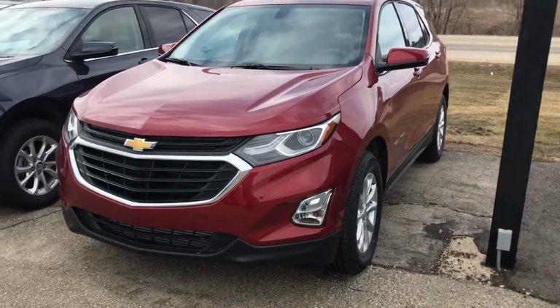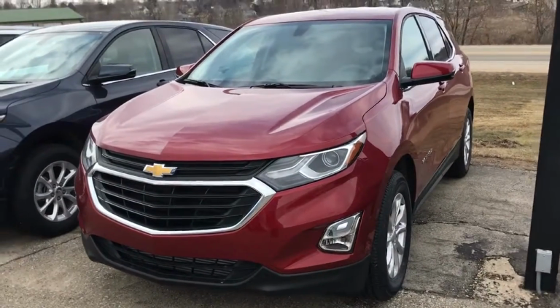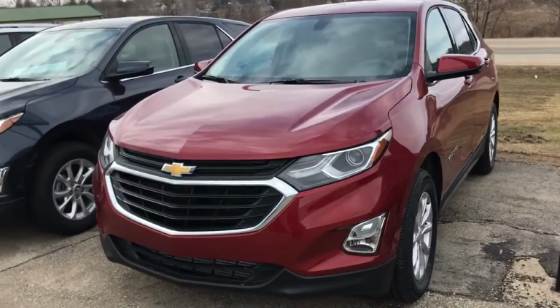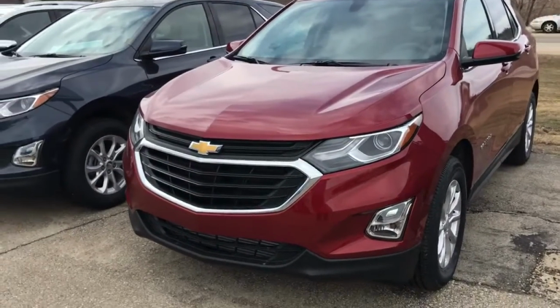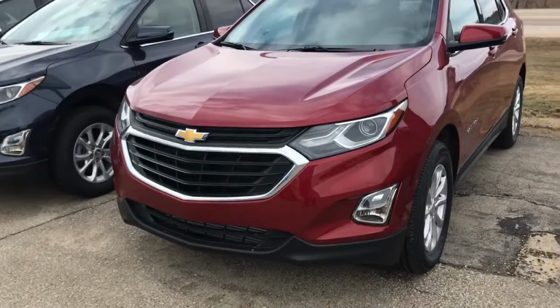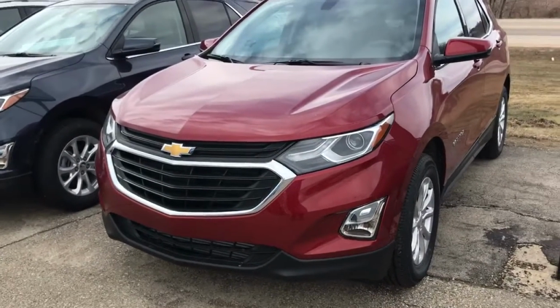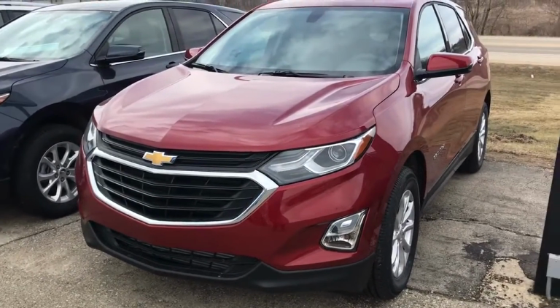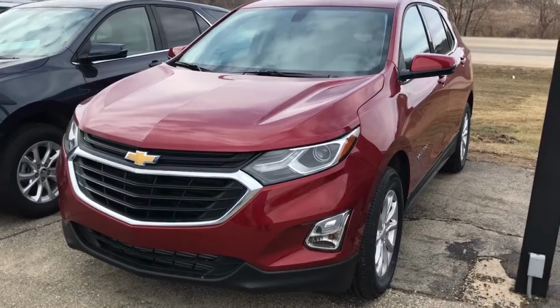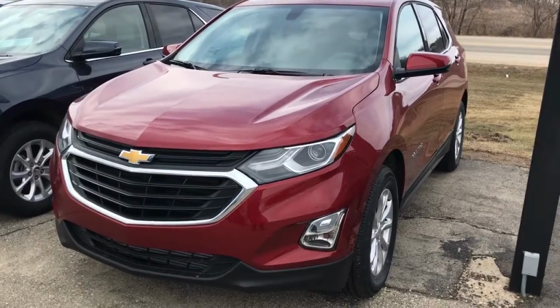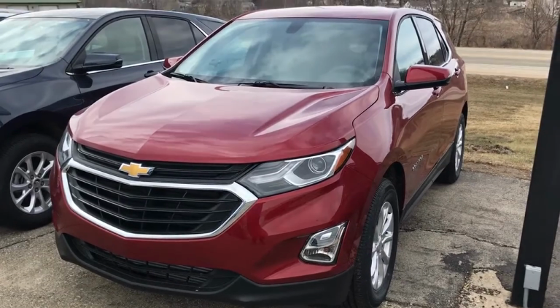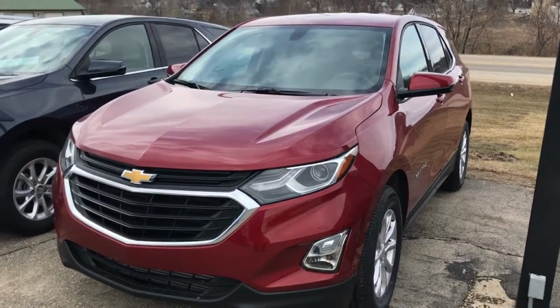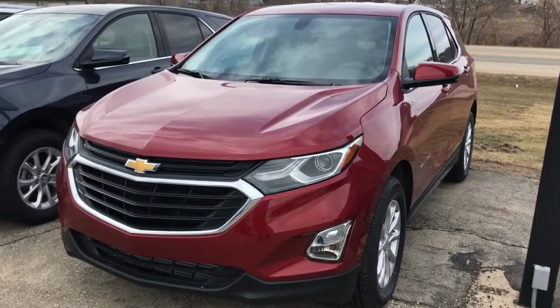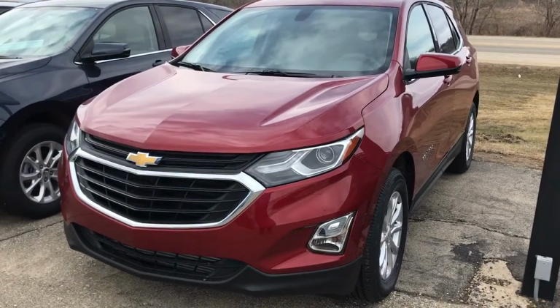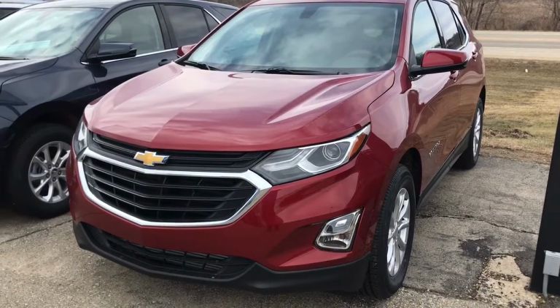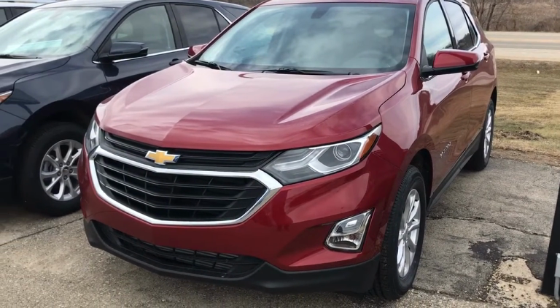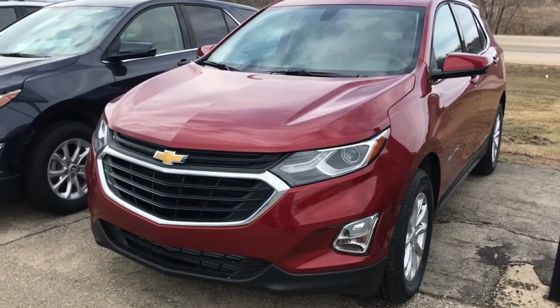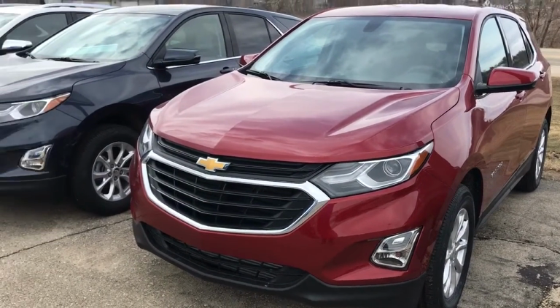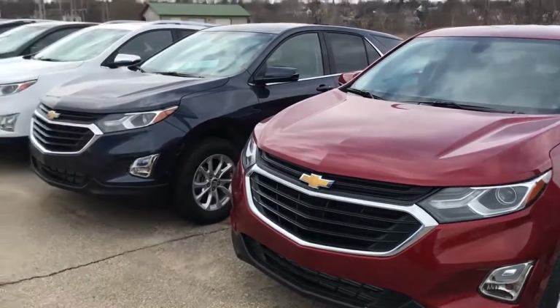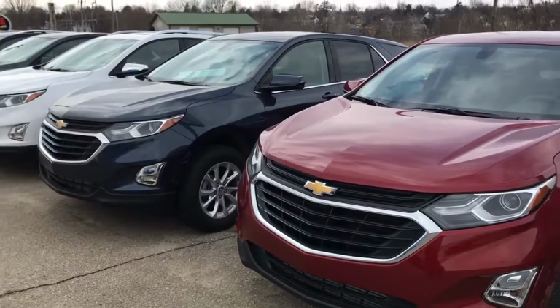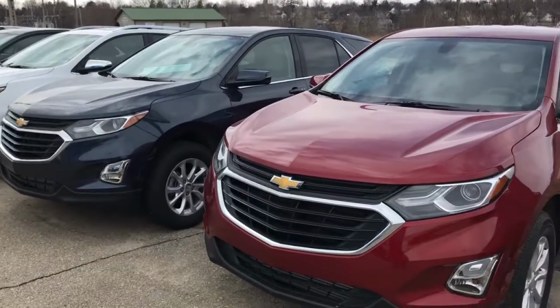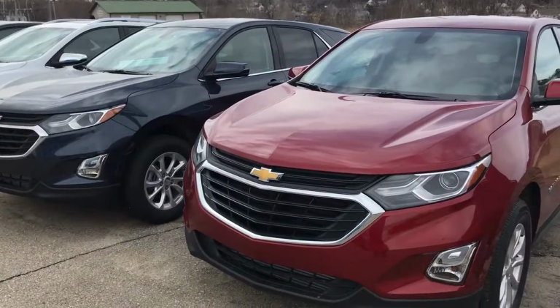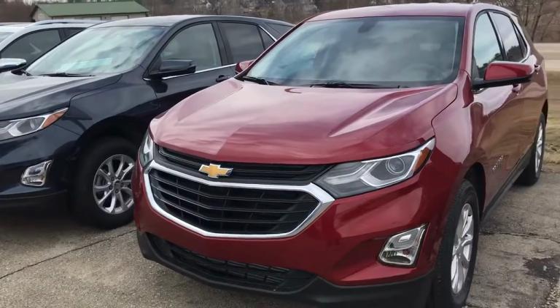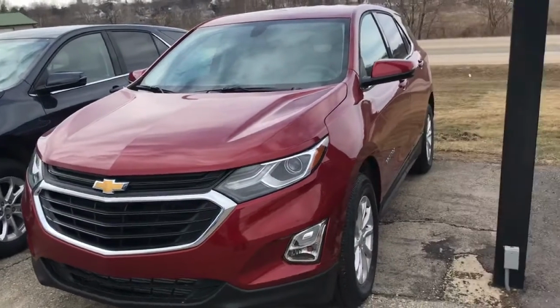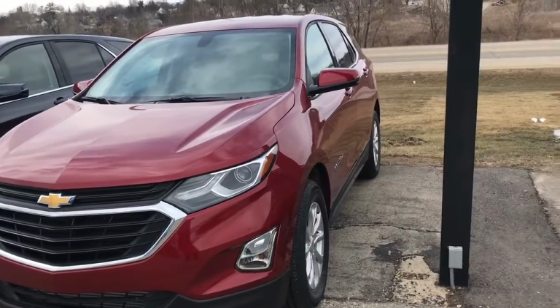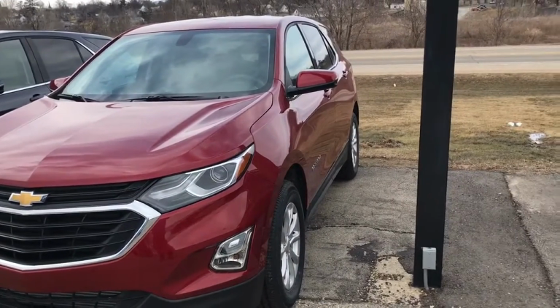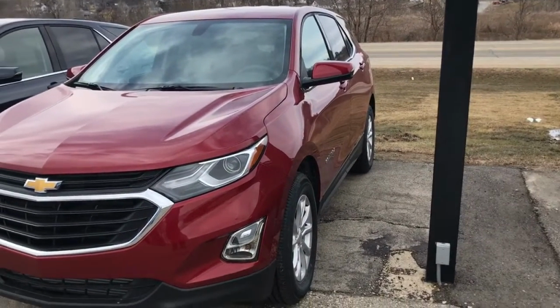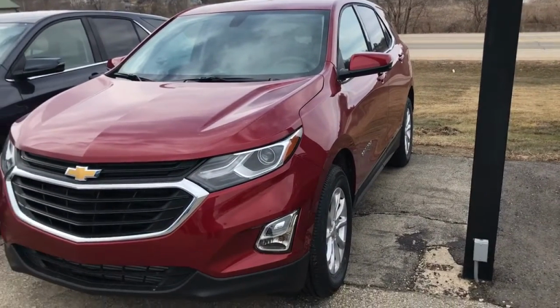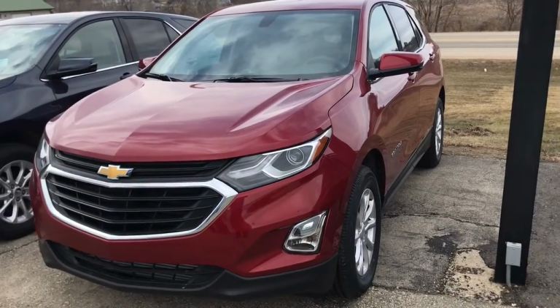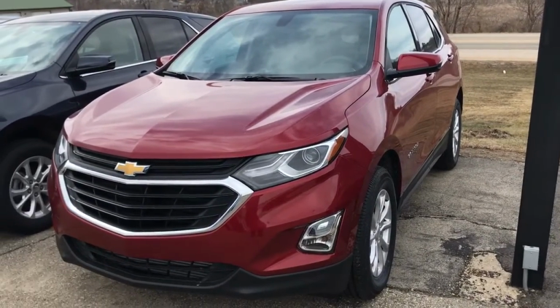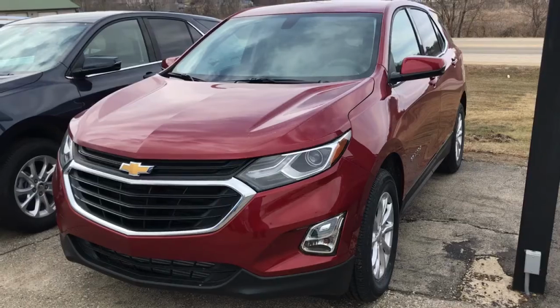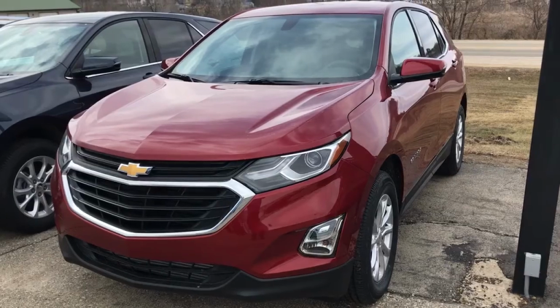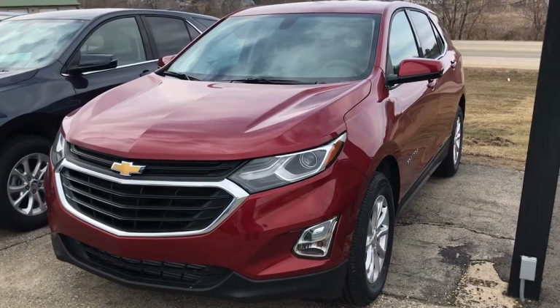Hey YouTube, Harry Keys here. I know I've already made an overview of a Chevy Equinox, but I found two of them here that I really like. I'm at Rundy Chevrolet Buick GMC in Platteville, Wisconsin.